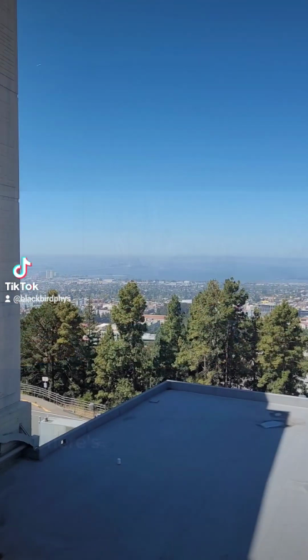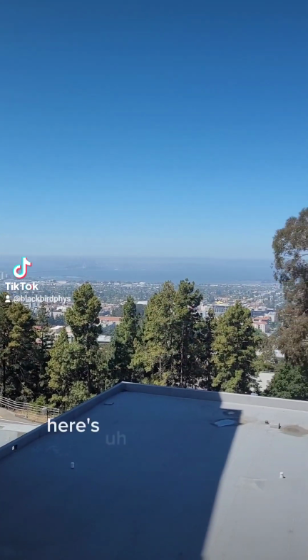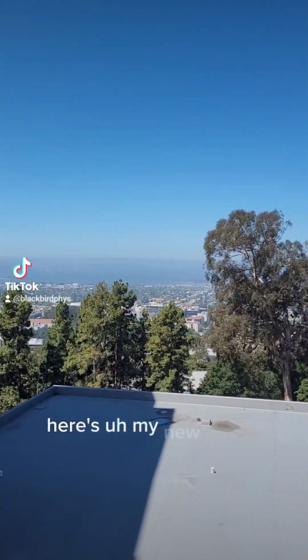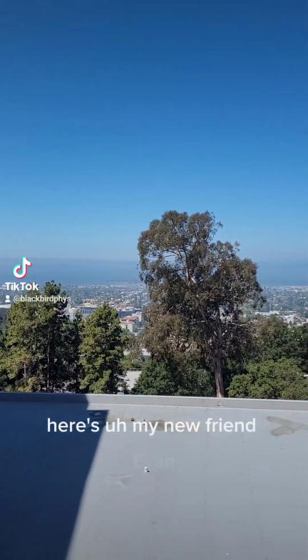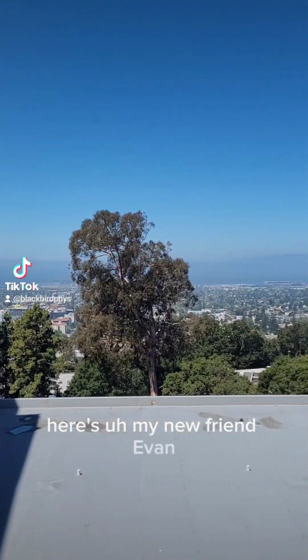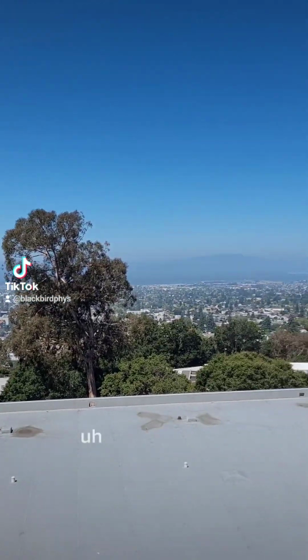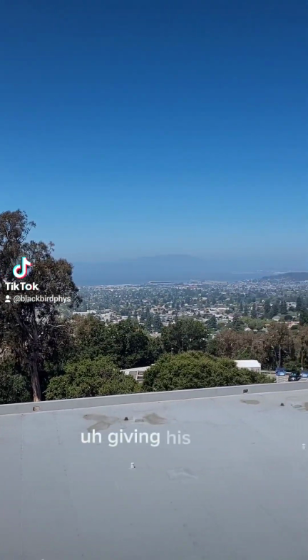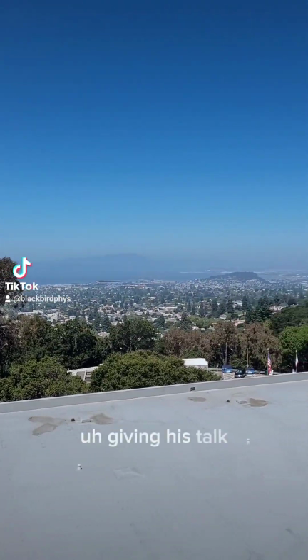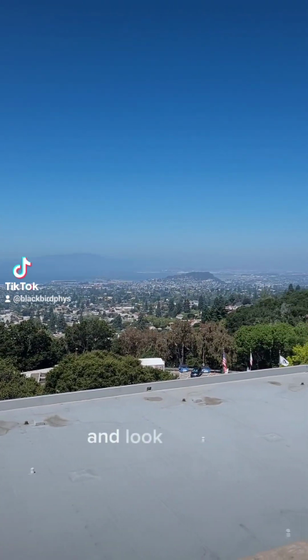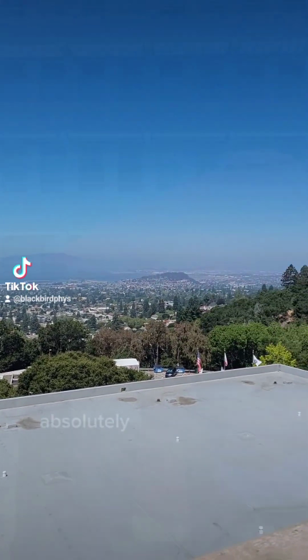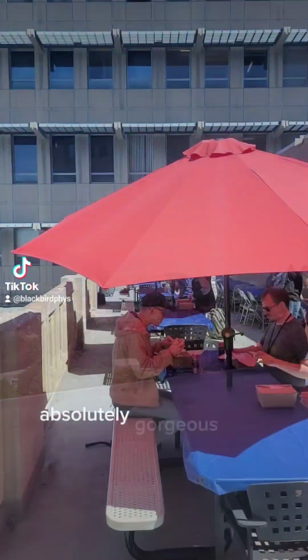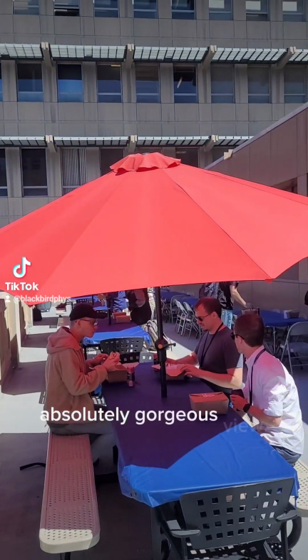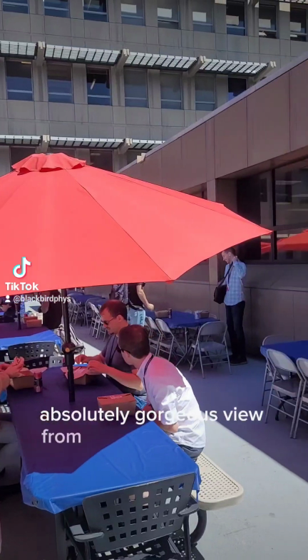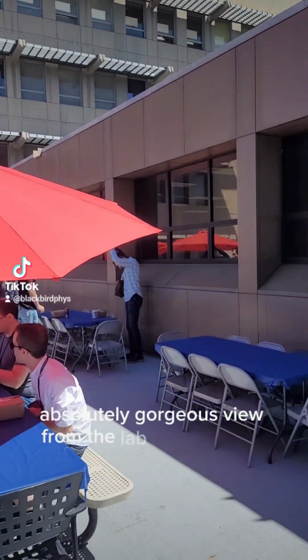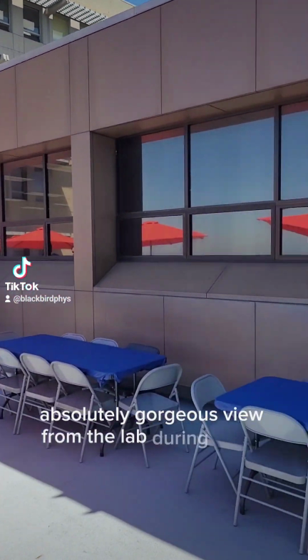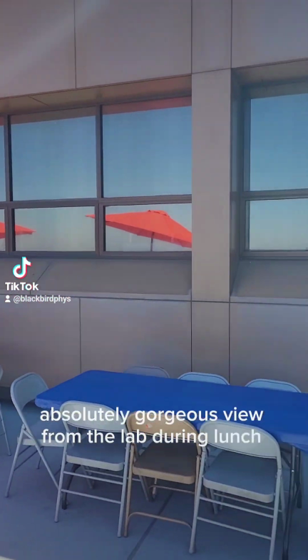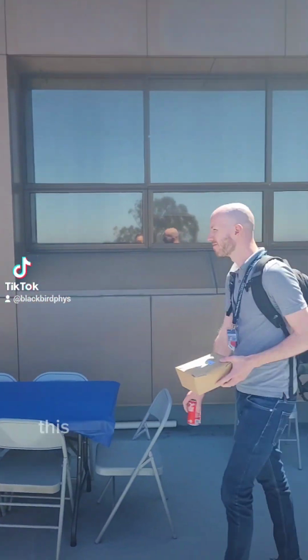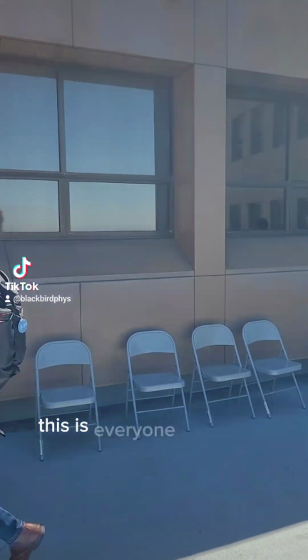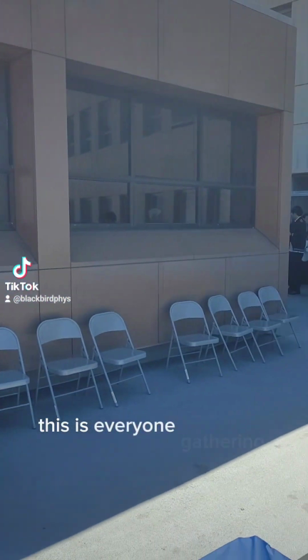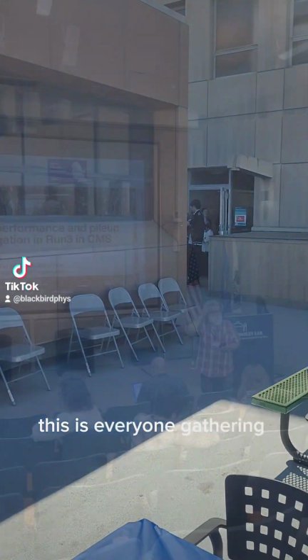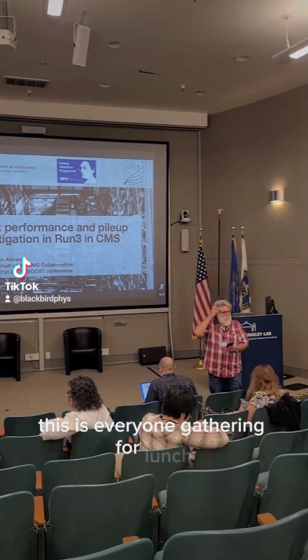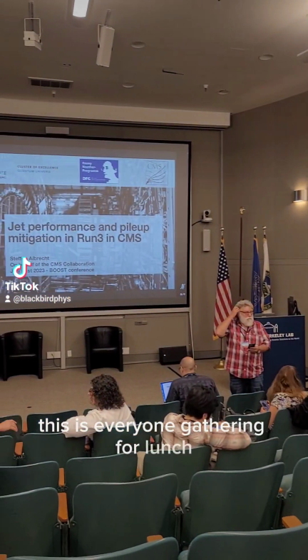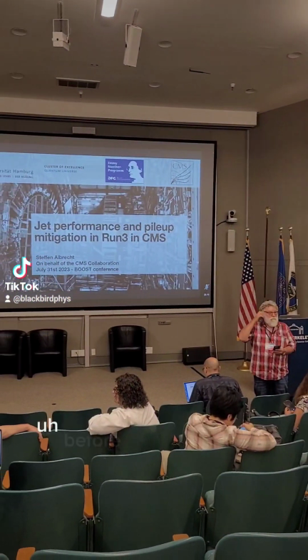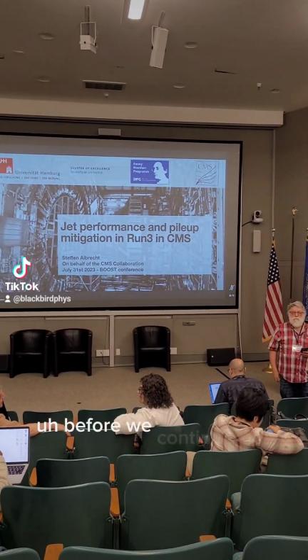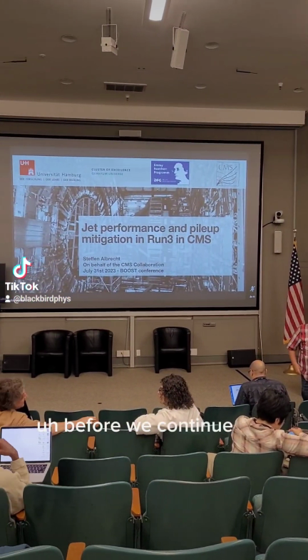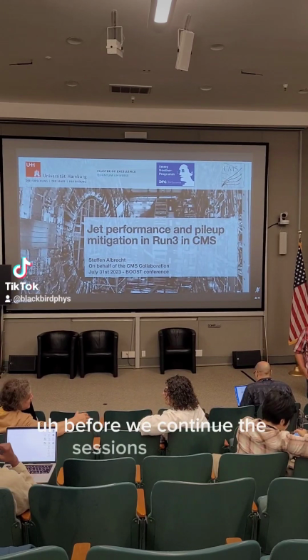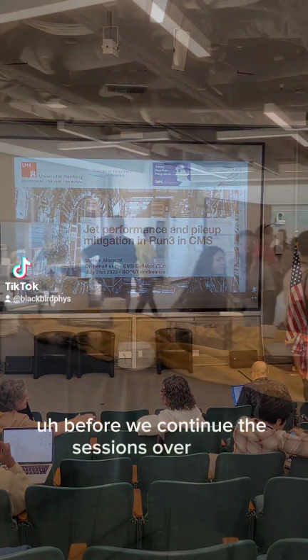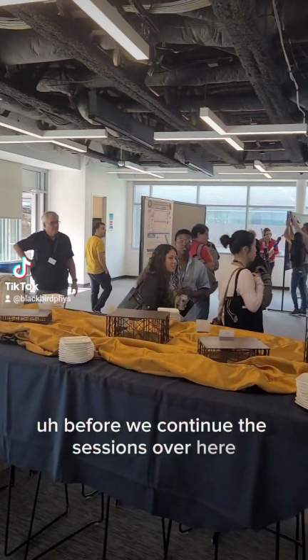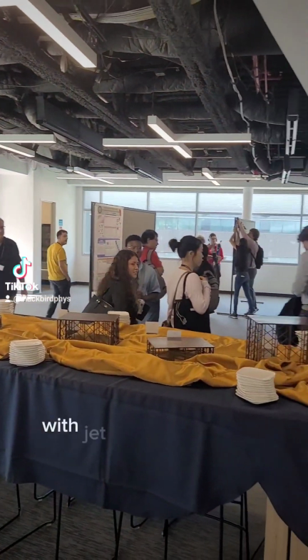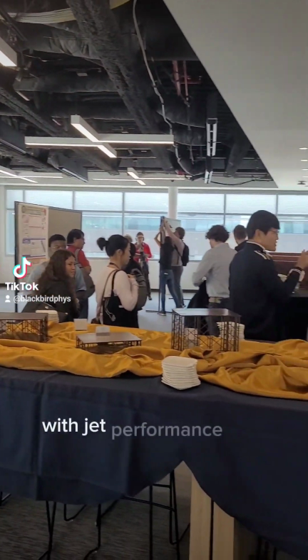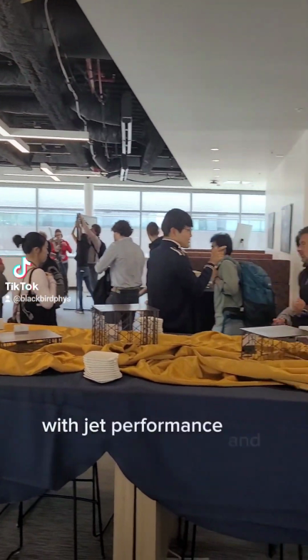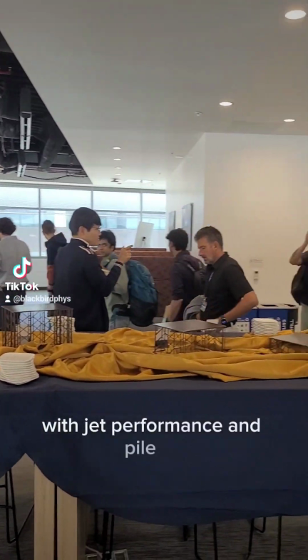Here's my new friend Evan giving his talk. It's an absolutely gorgeous view from the lab during lunchtime. This is everyone gathering for lunch before we continue the sessions with Jet Performance and Pile Up.